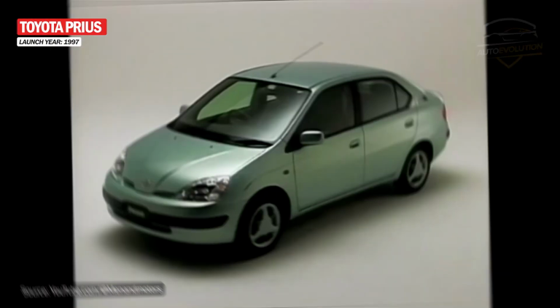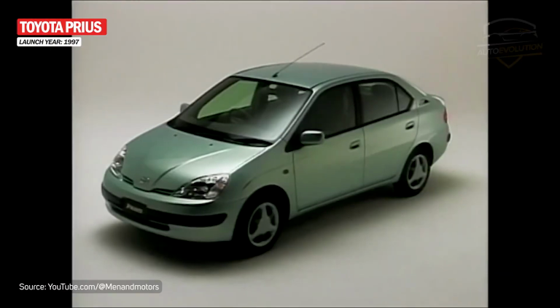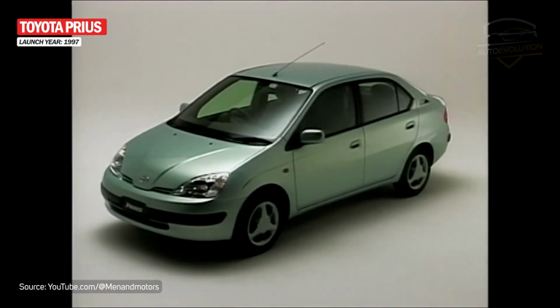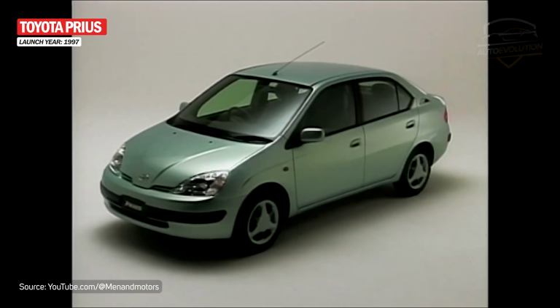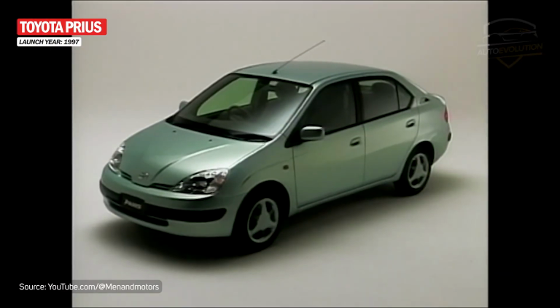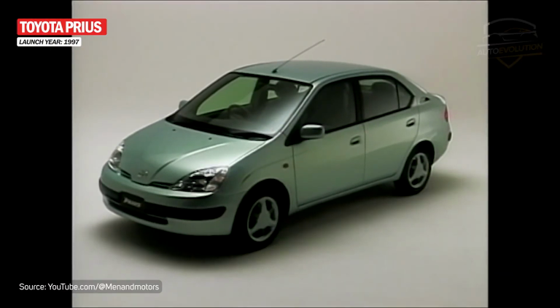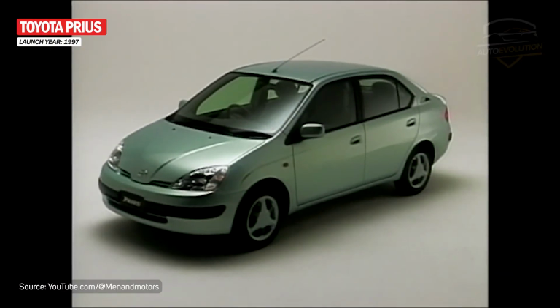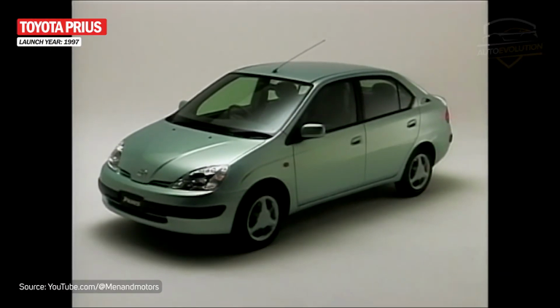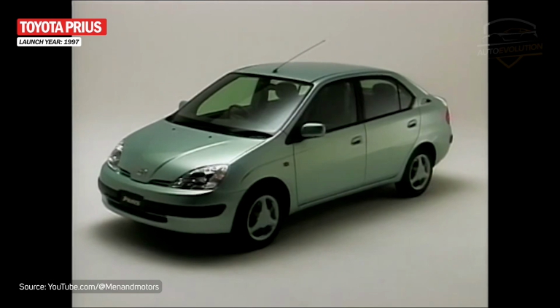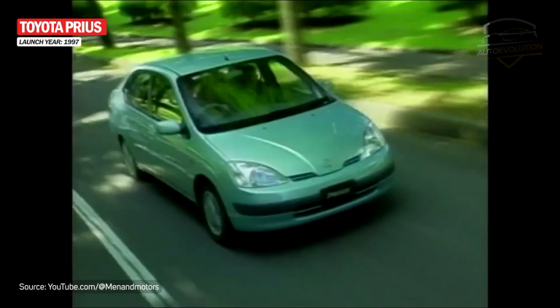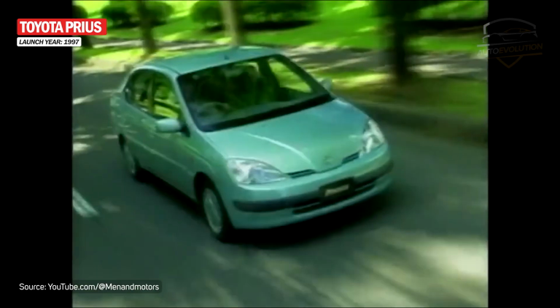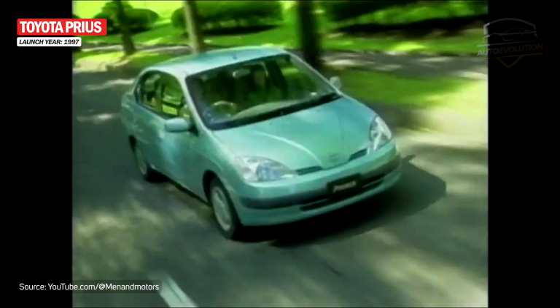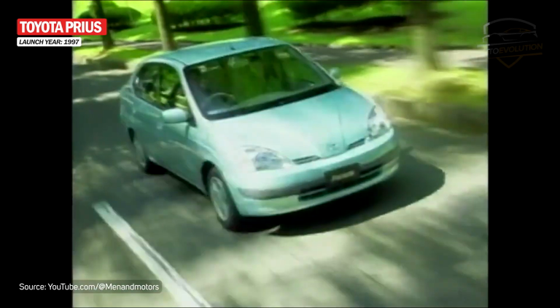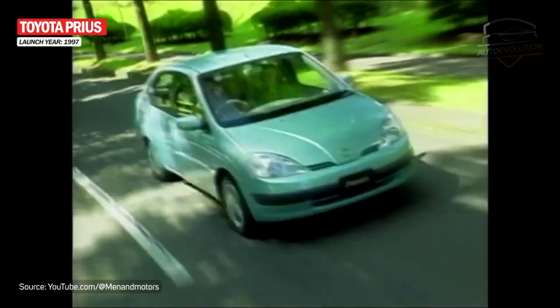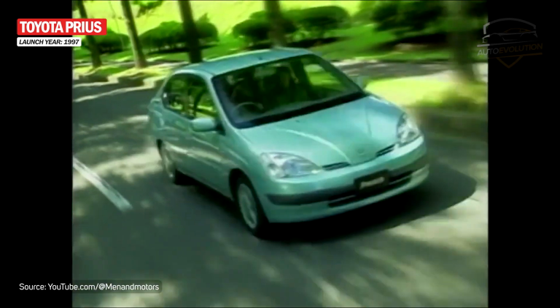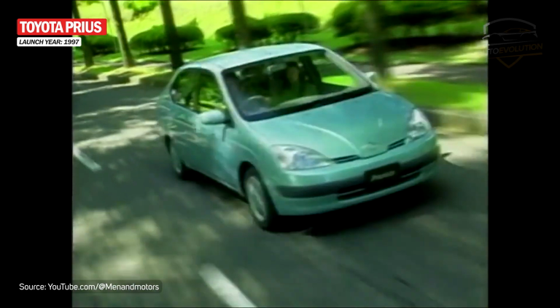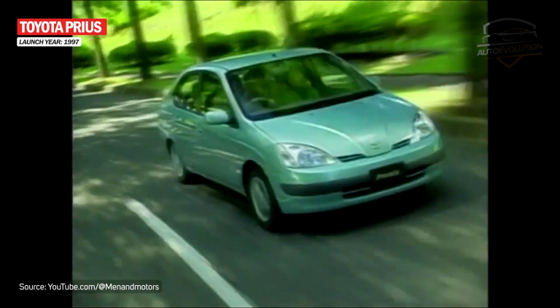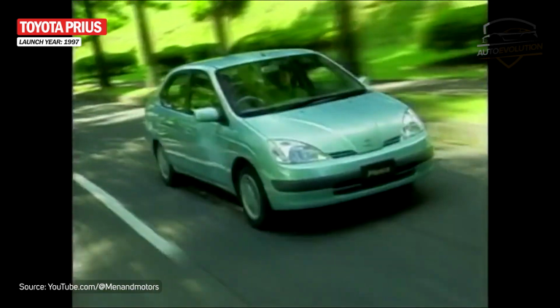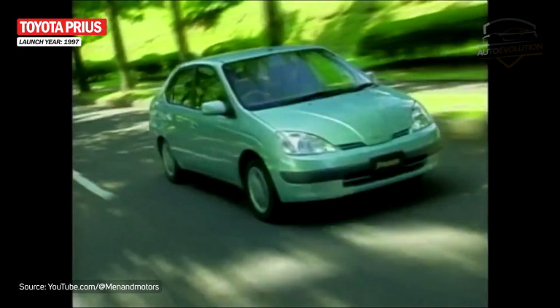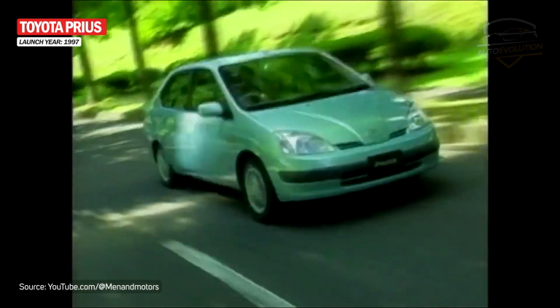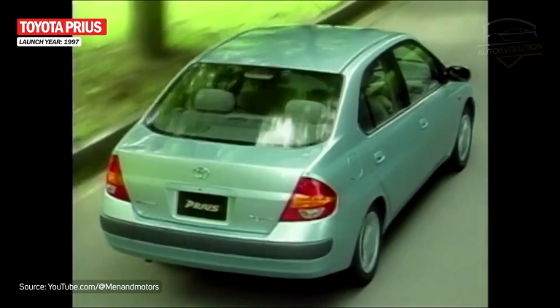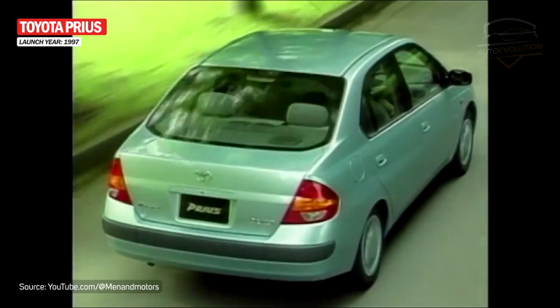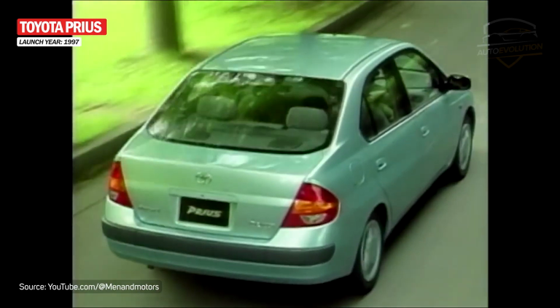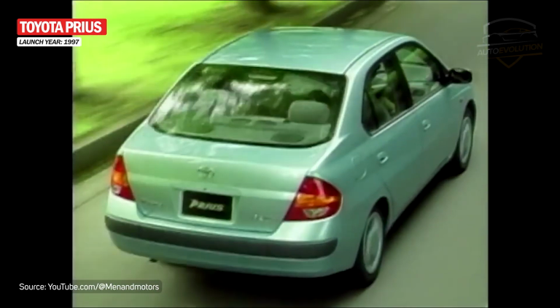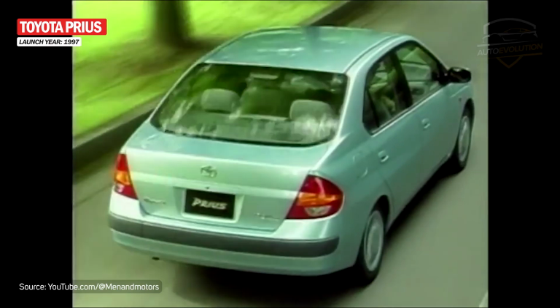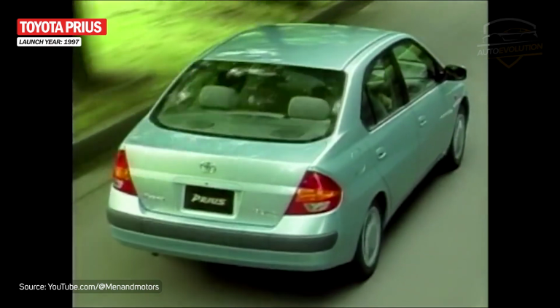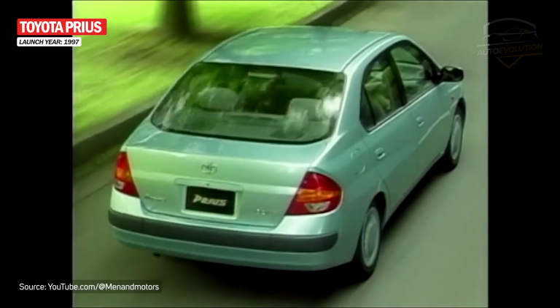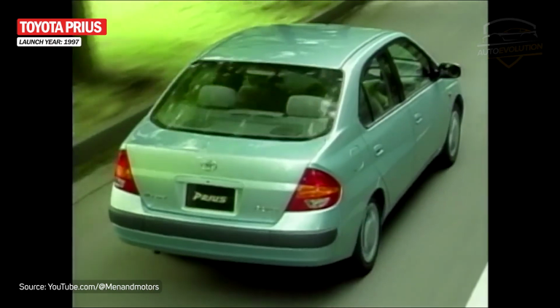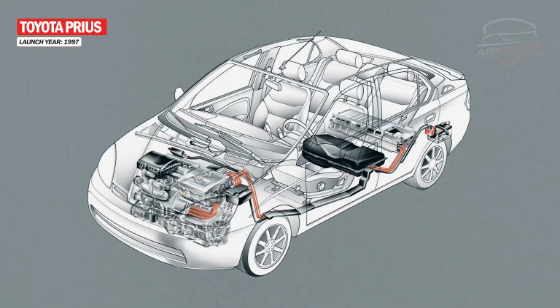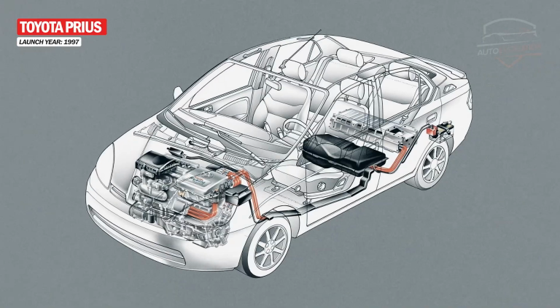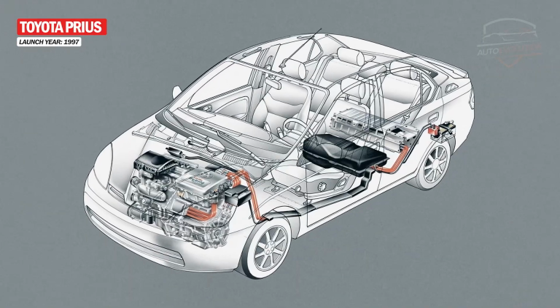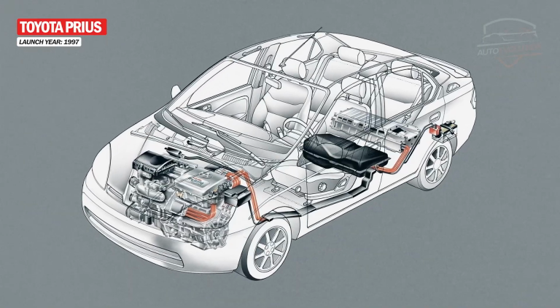As for the body, the Prius doesn't look the greatest, being a regular three-box sedan with rectangular and curved headlights, with a few air vents mounted on the D-pillar to keep the batteries cool.